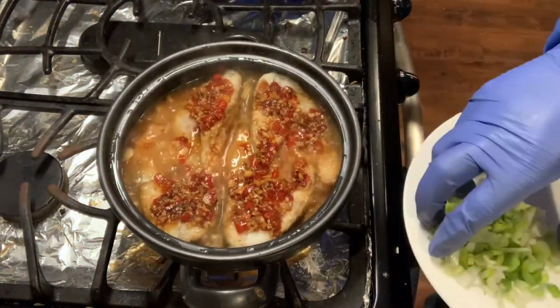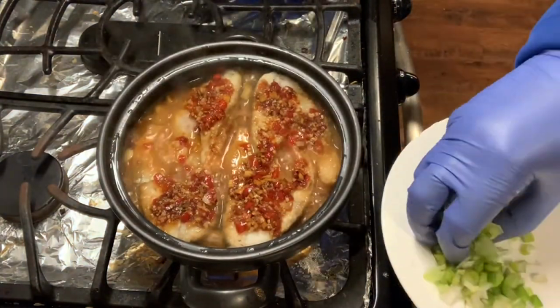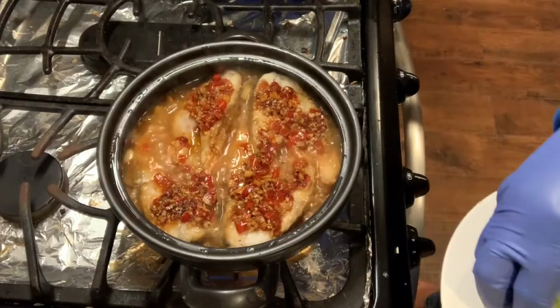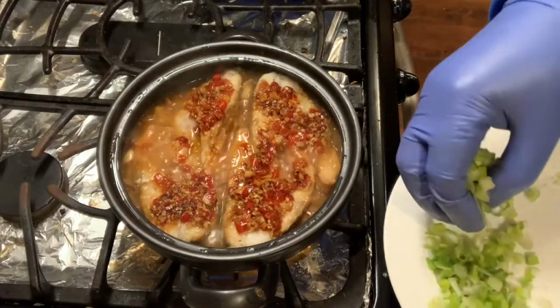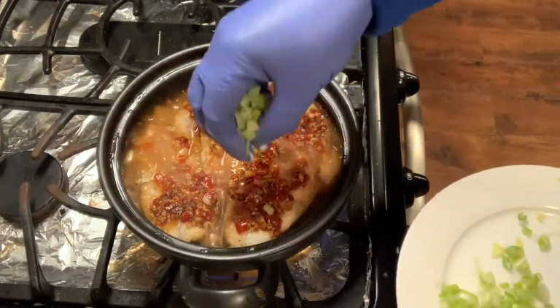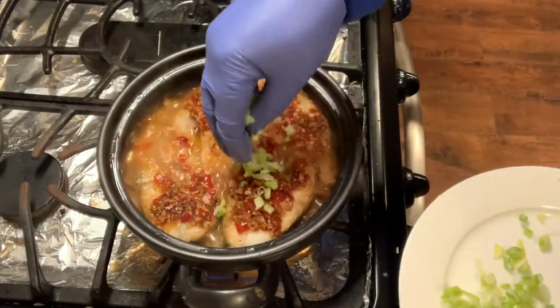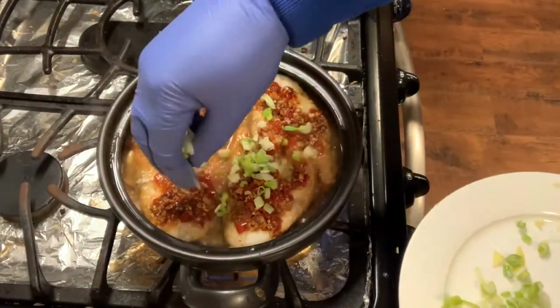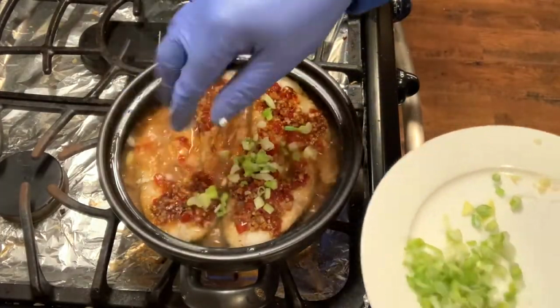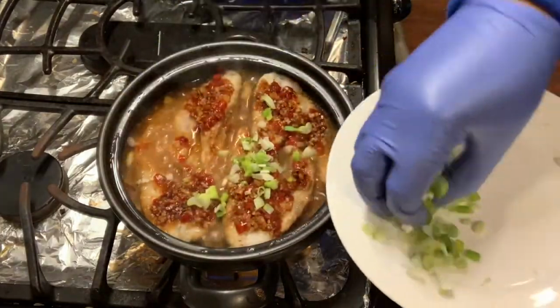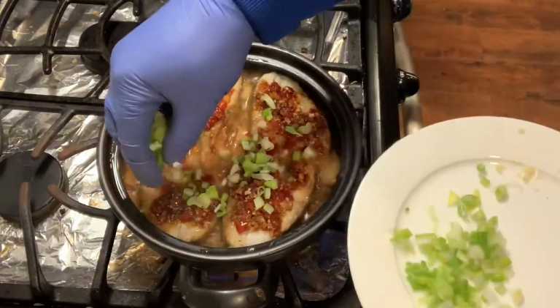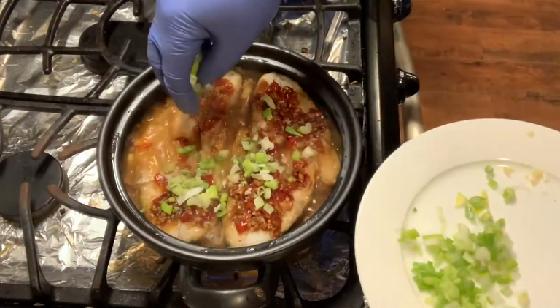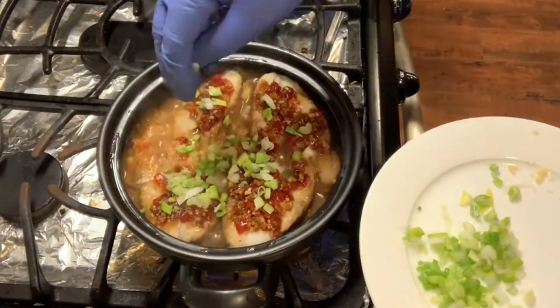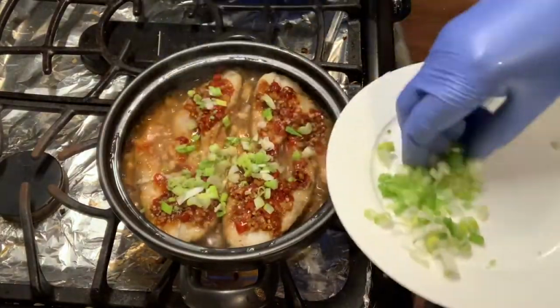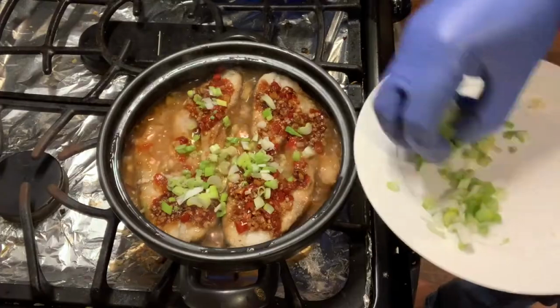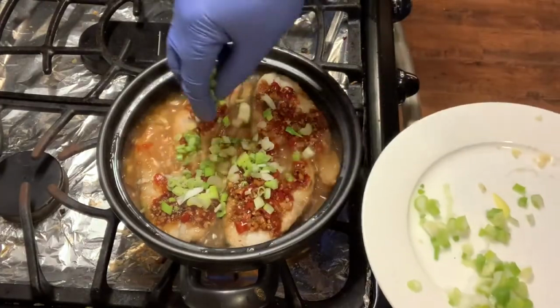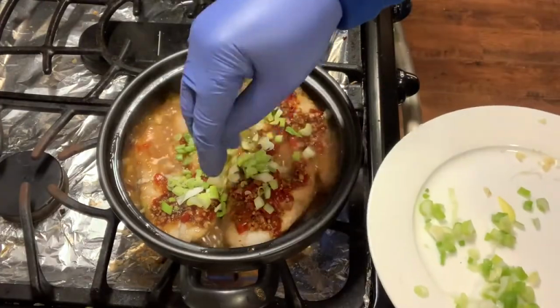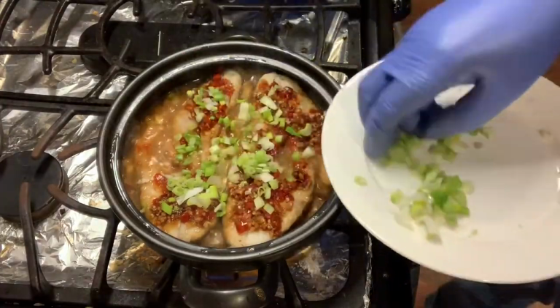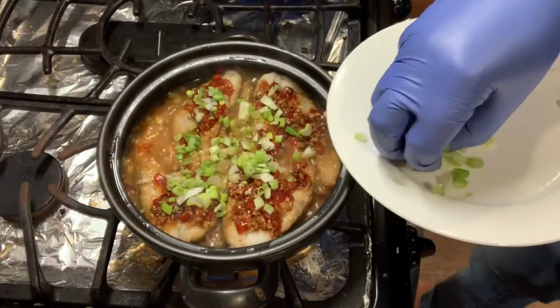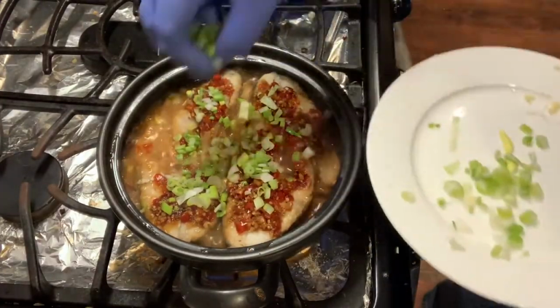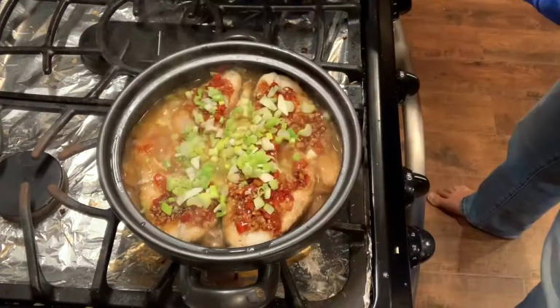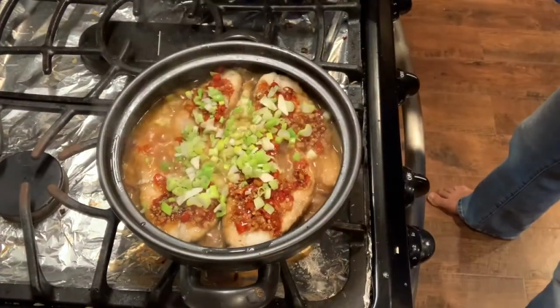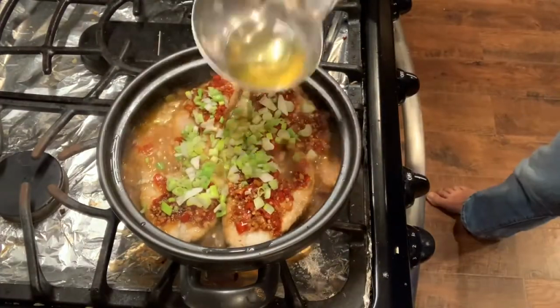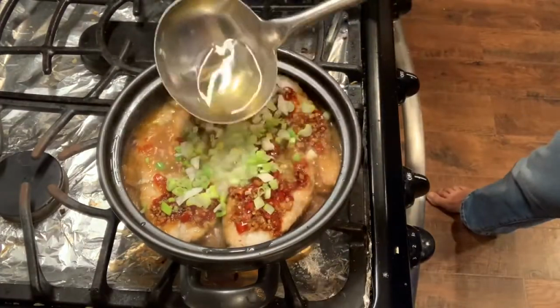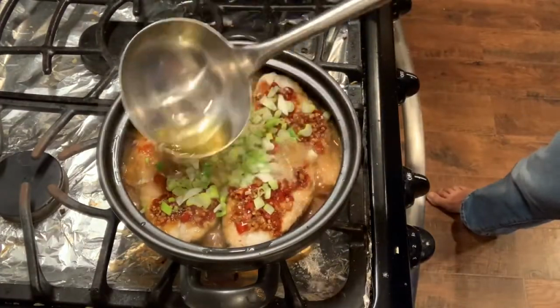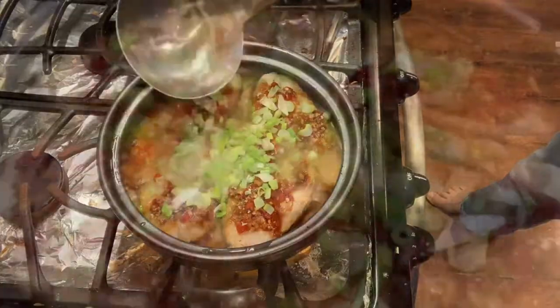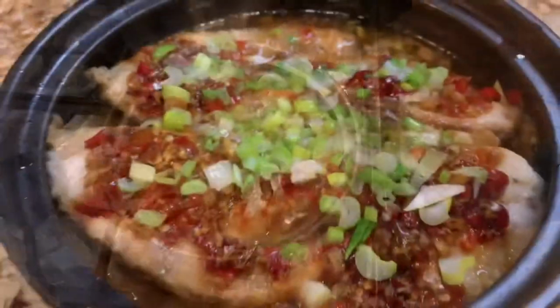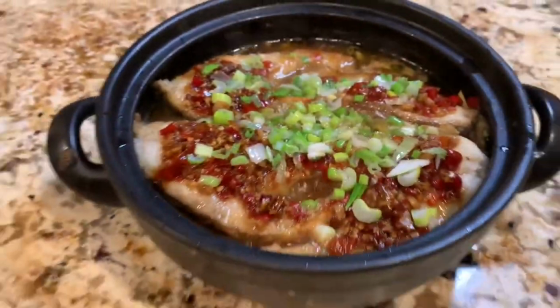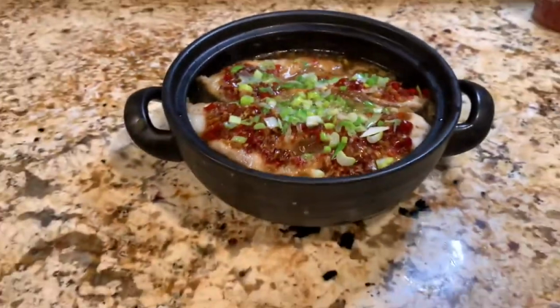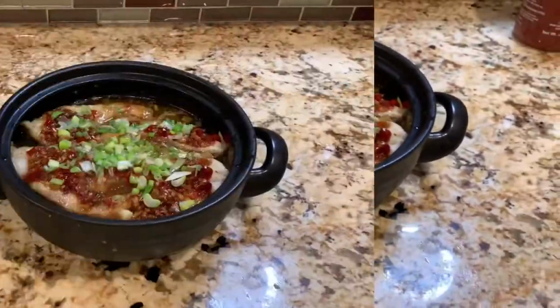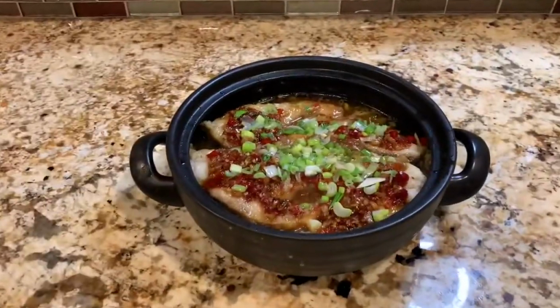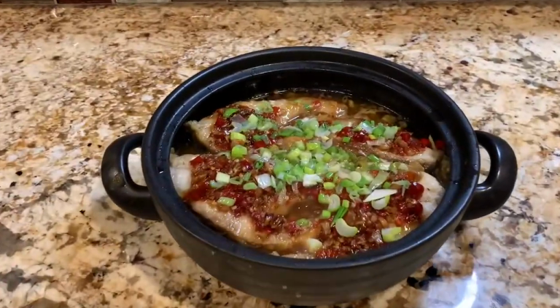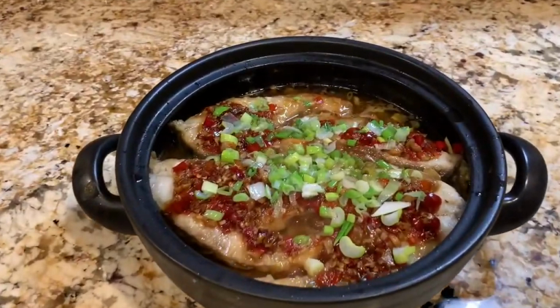Add chopped scallion on the fish. Pour hot oil on the scallion. This is the final product.